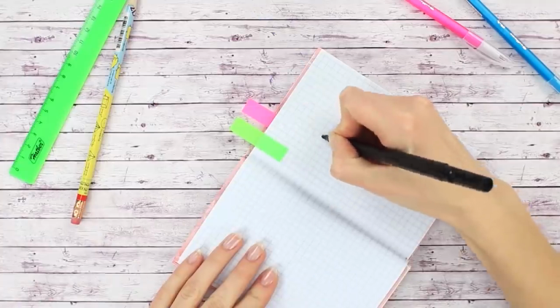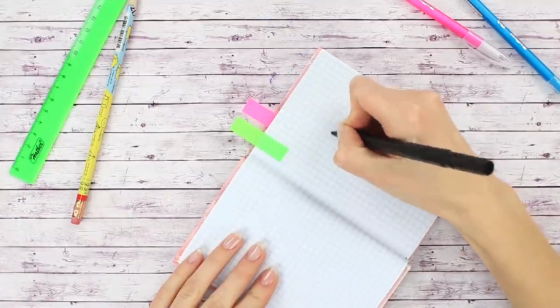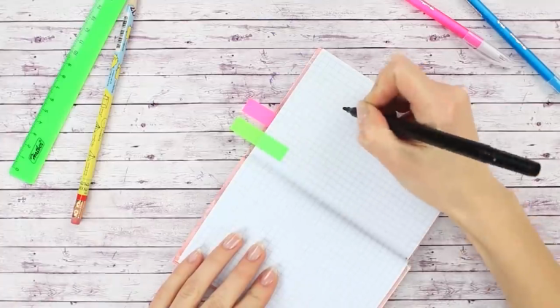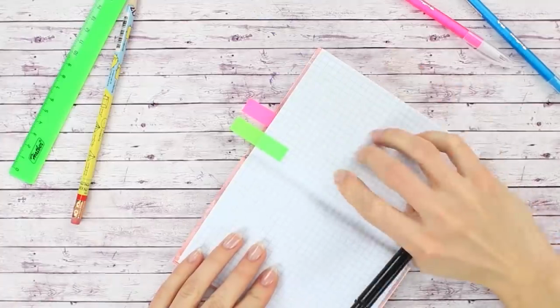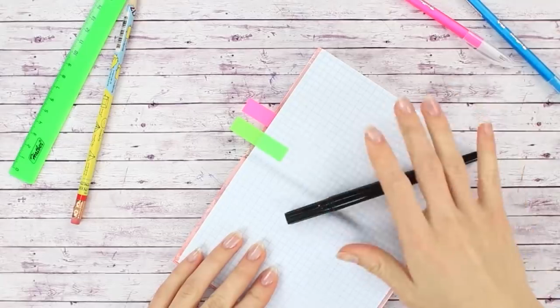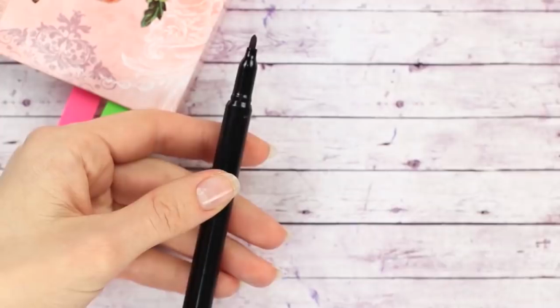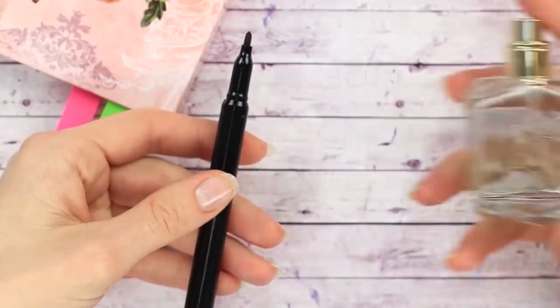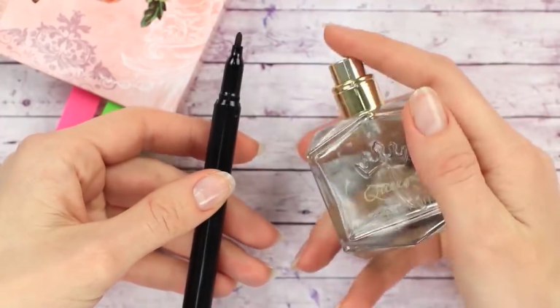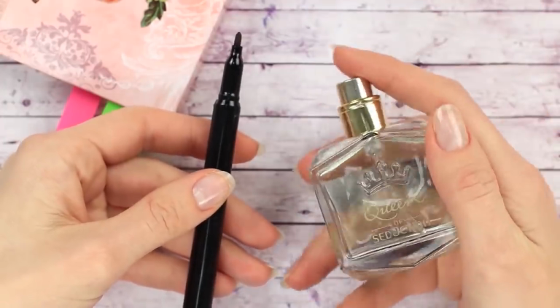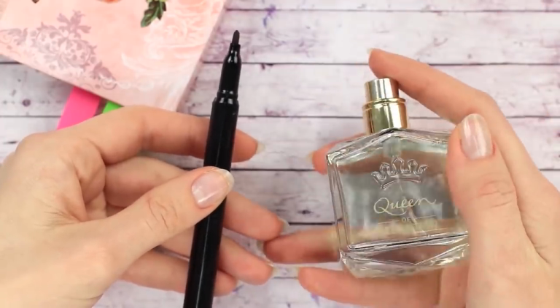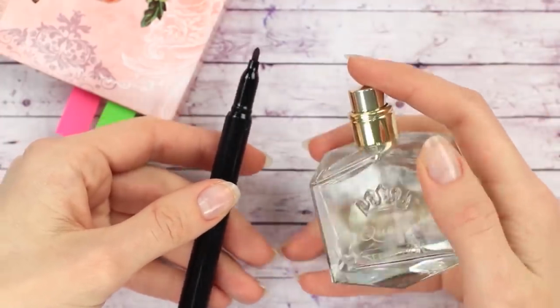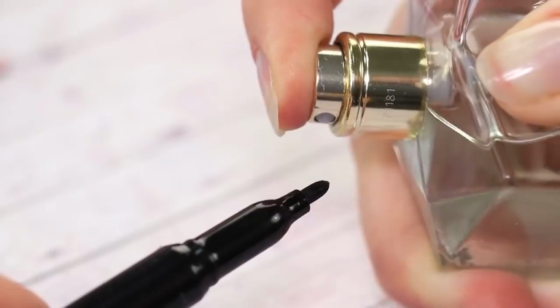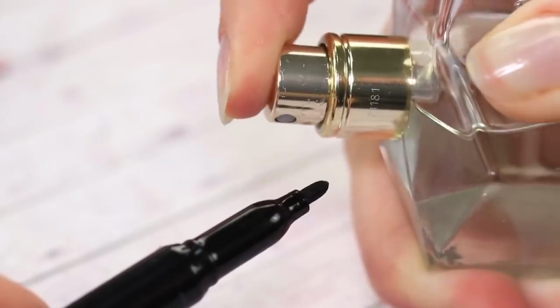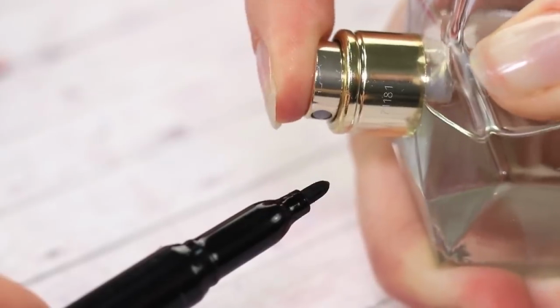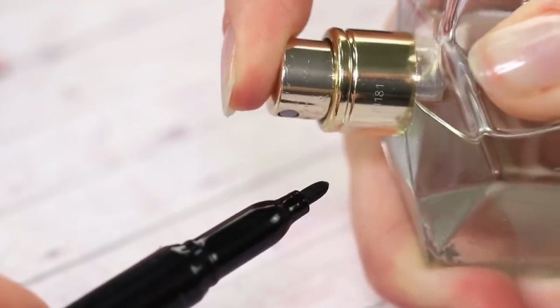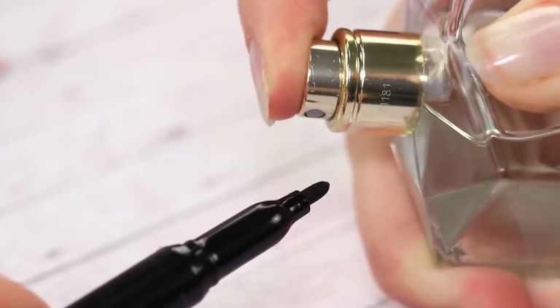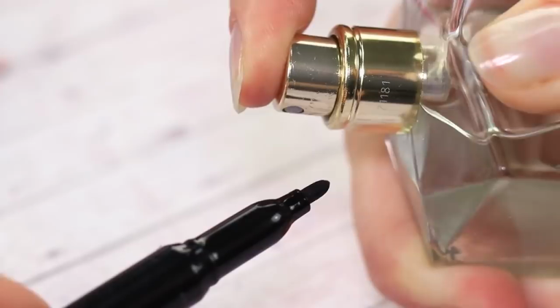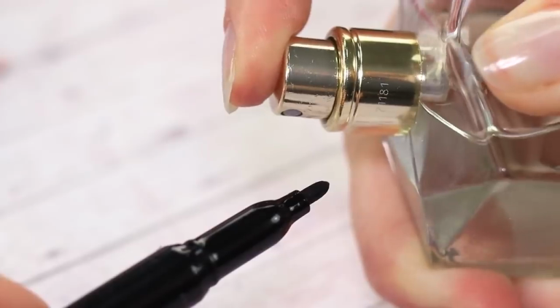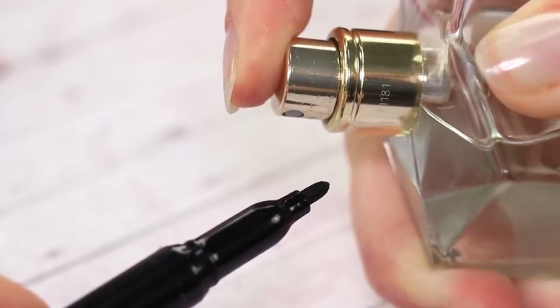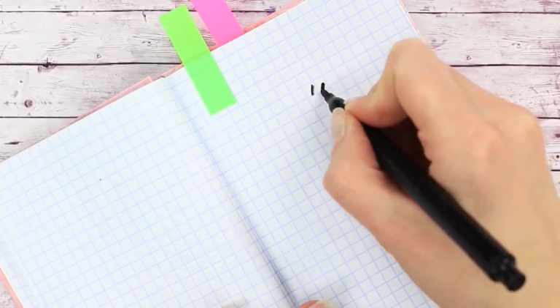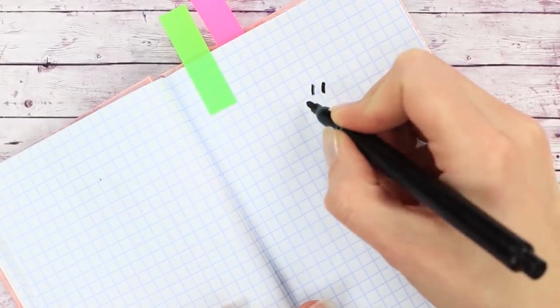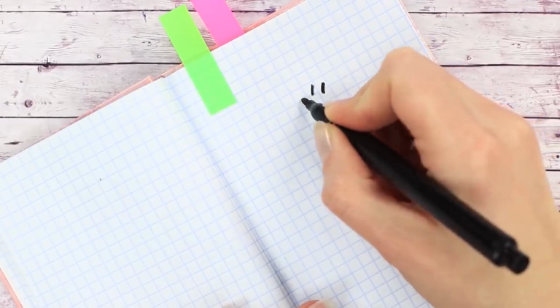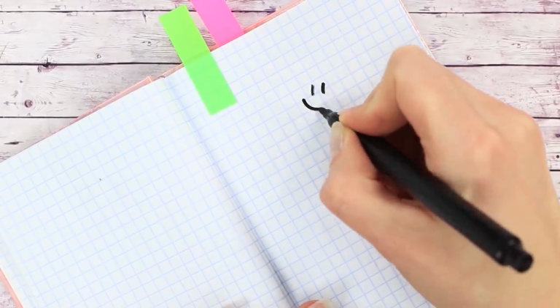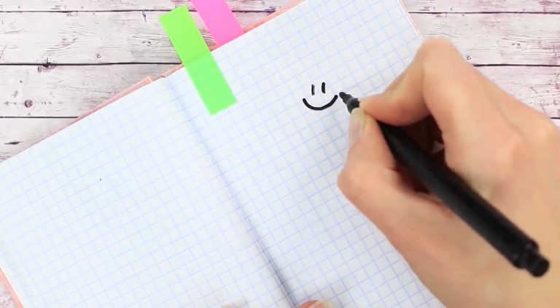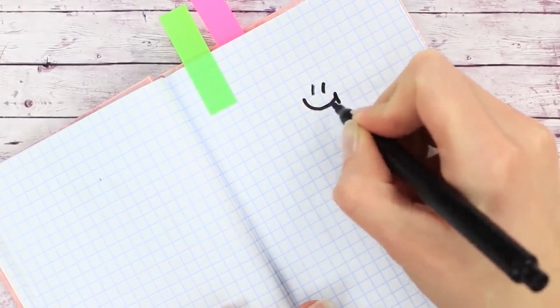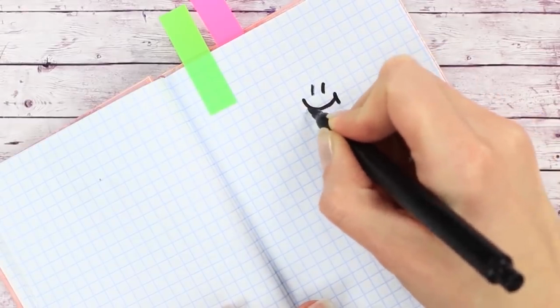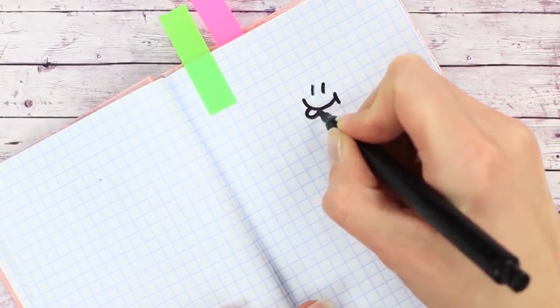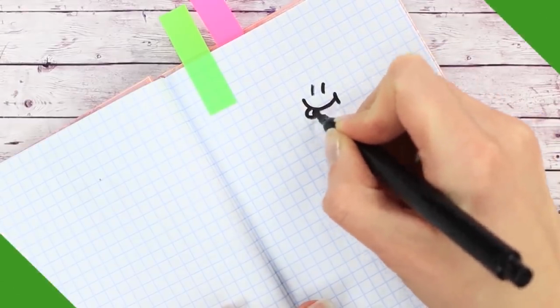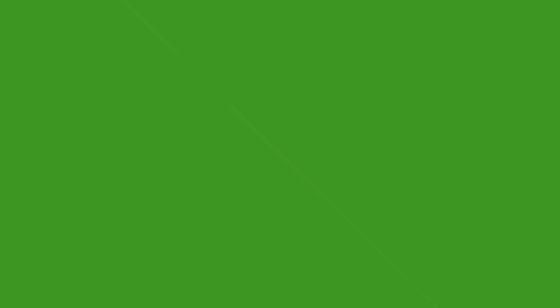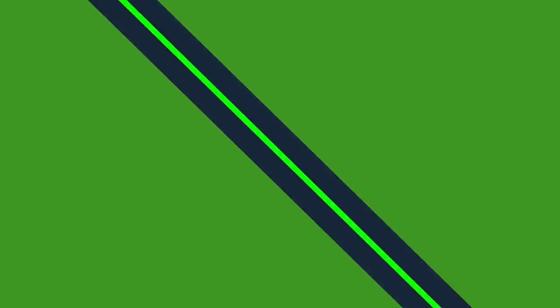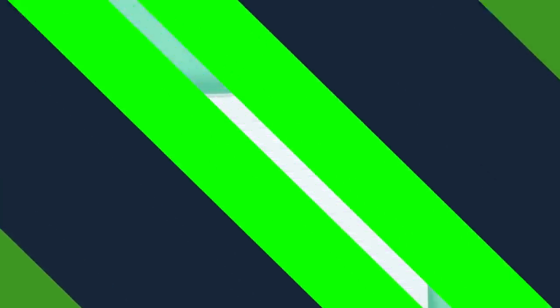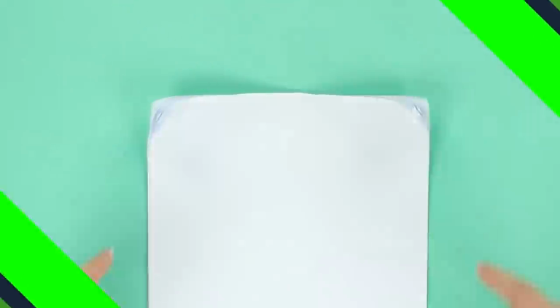Is your marker not writing? We'll need some perfume — just spray a bit of perfume on the tip of the marker. It's working as good as new, and the writing even has a good smell to it.